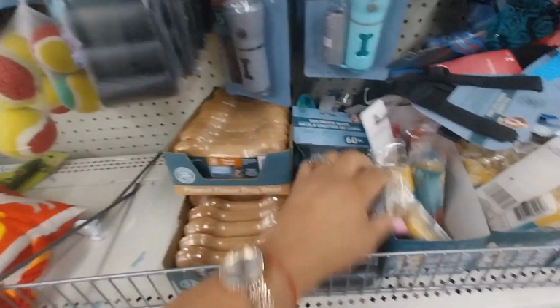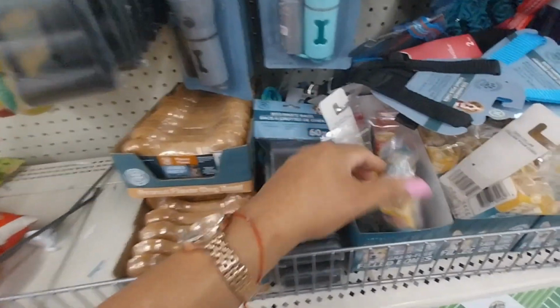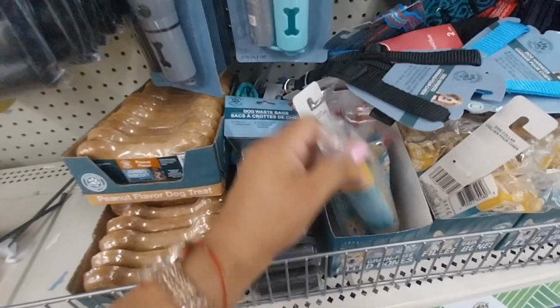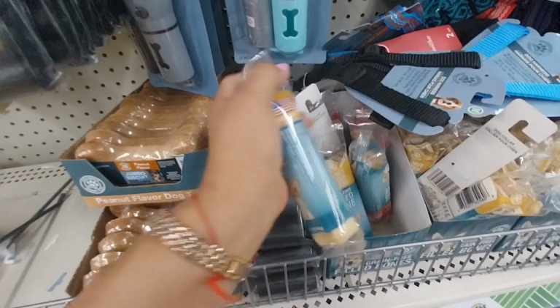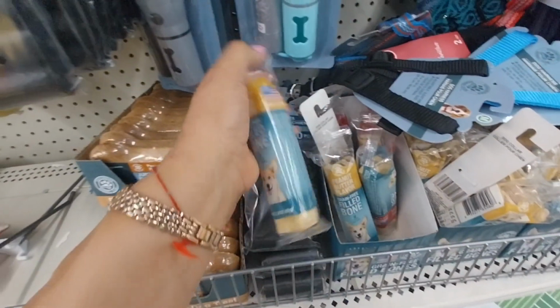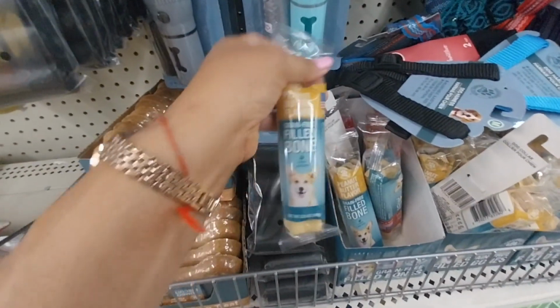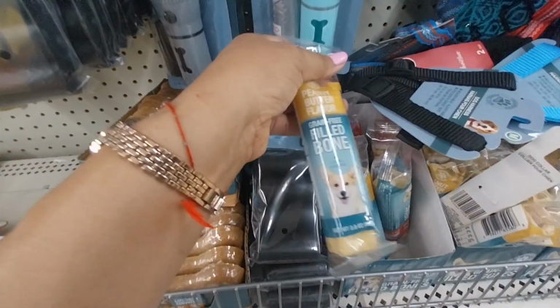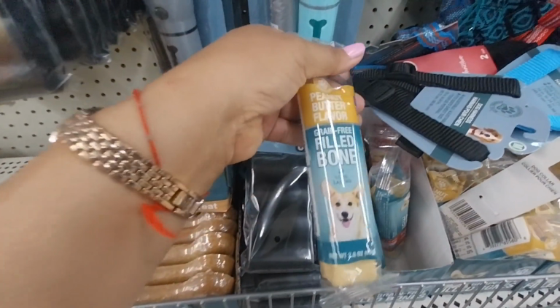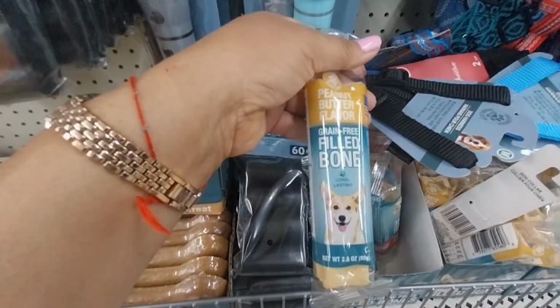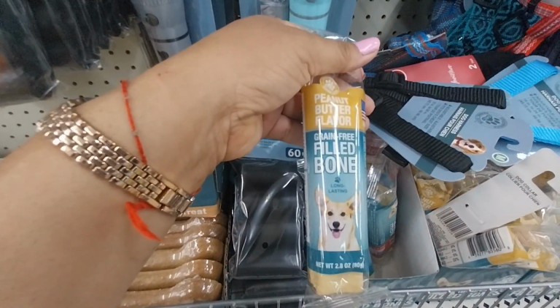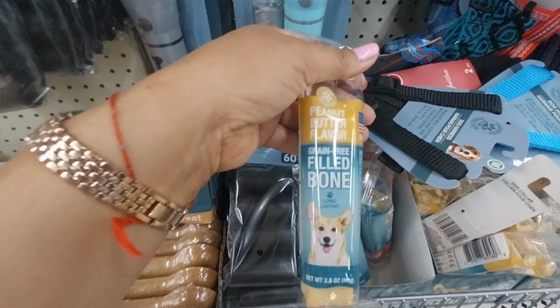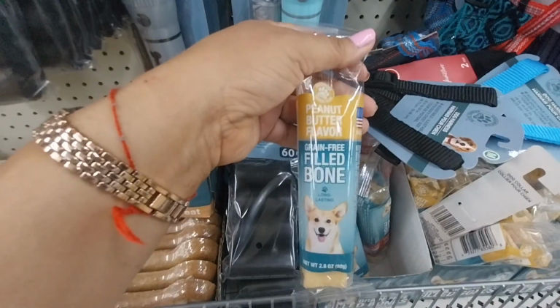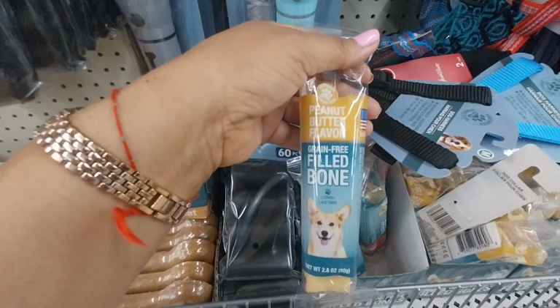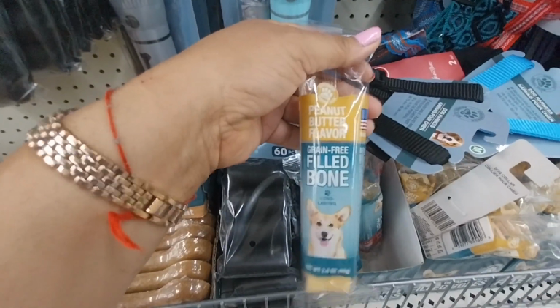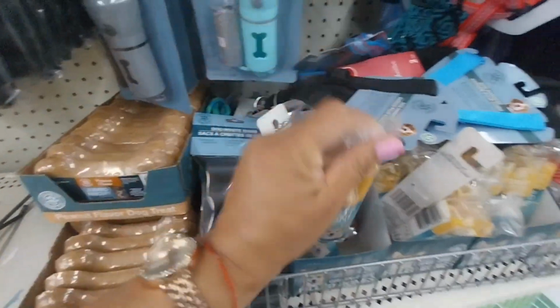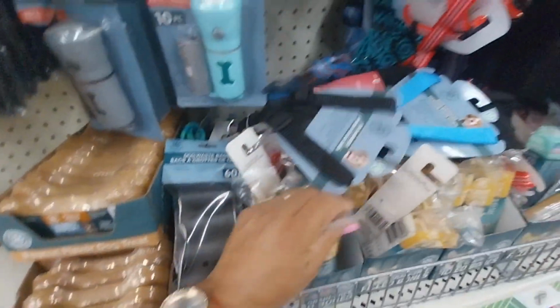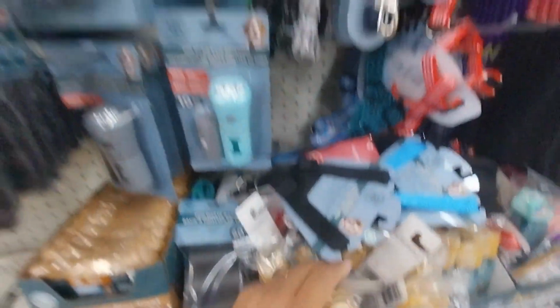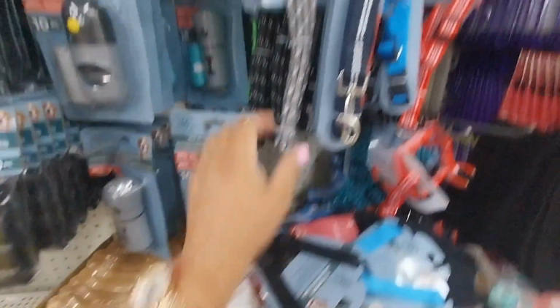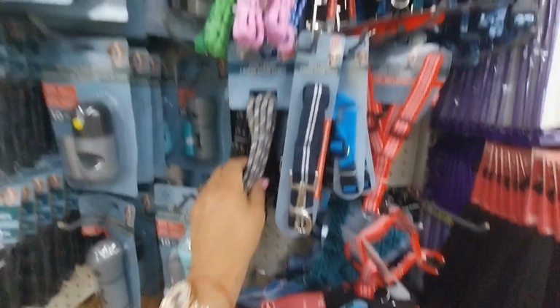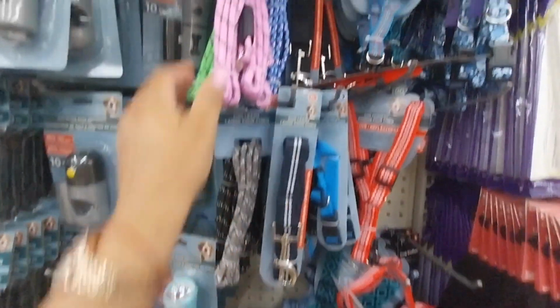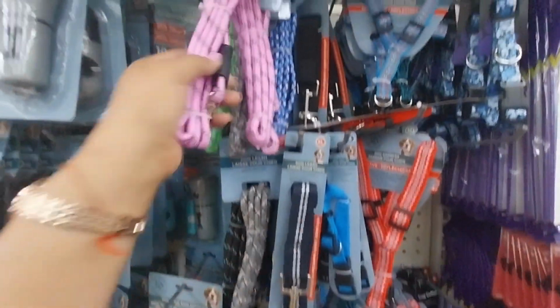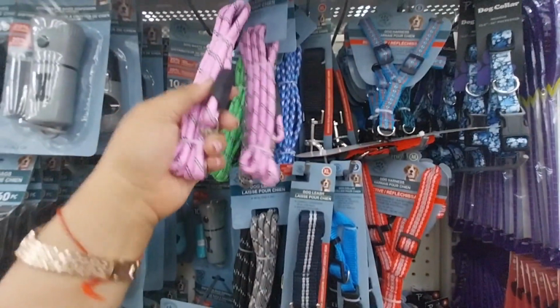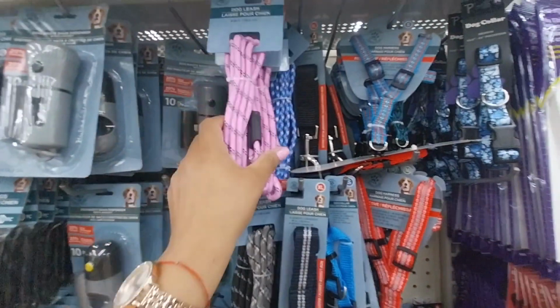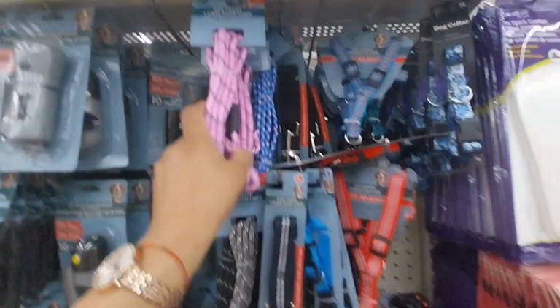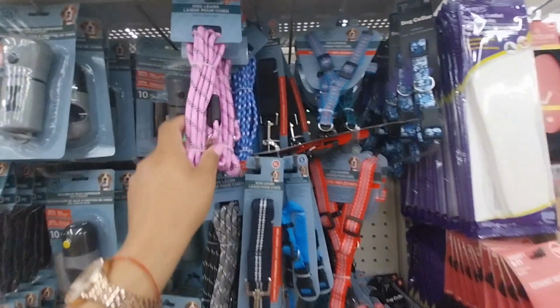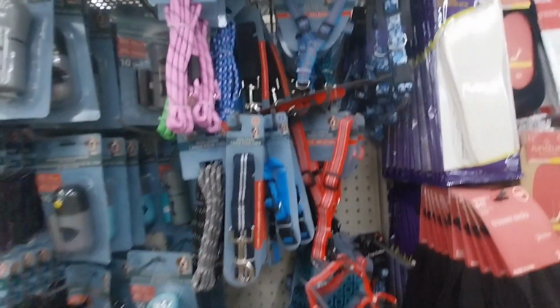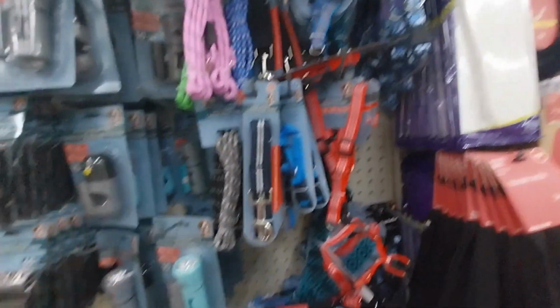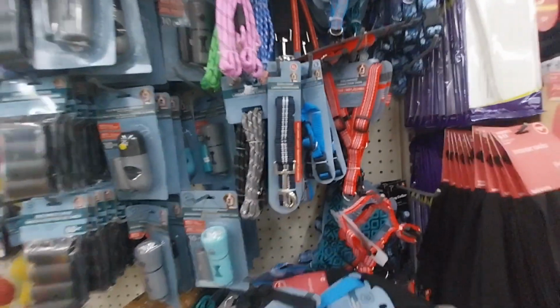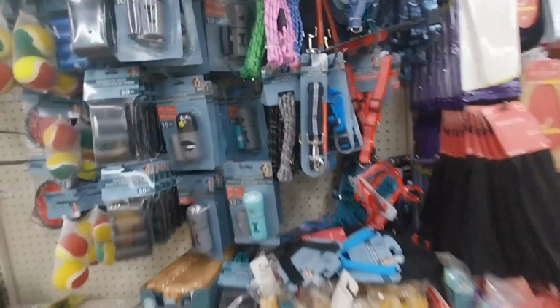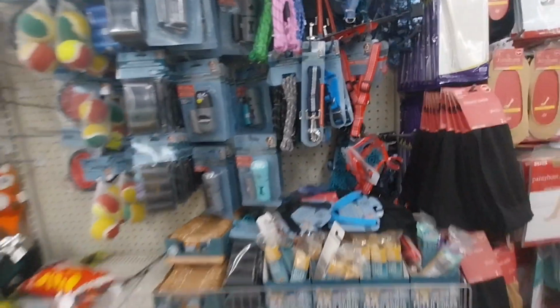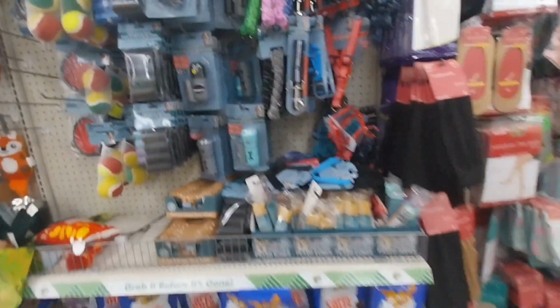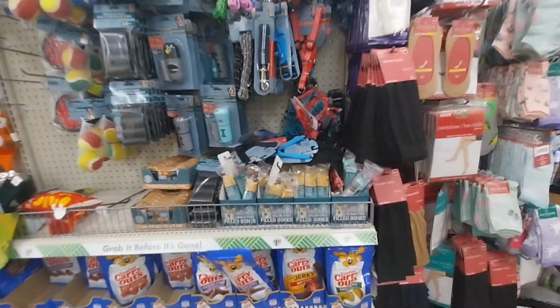They also have peanut flavor cookies for $1.25, and the Pill Bone peanut butter flavor for $1.25. They also have a leash for controlling them for $1.25.